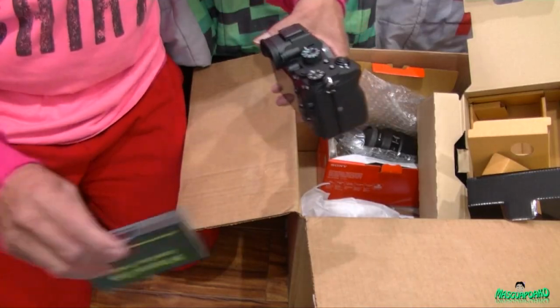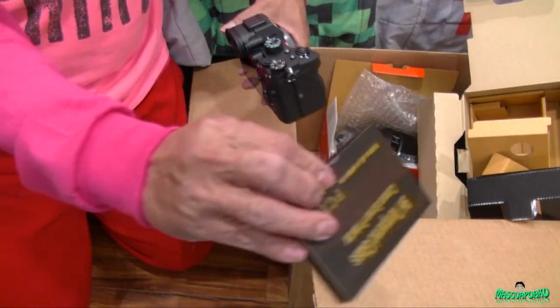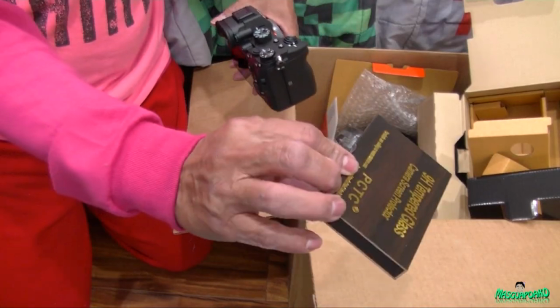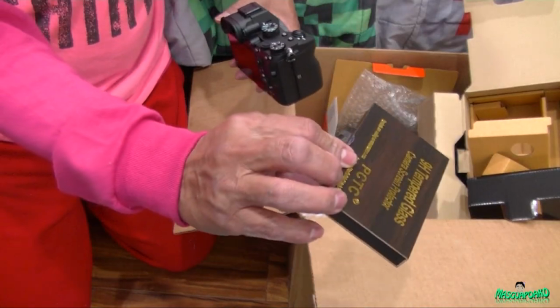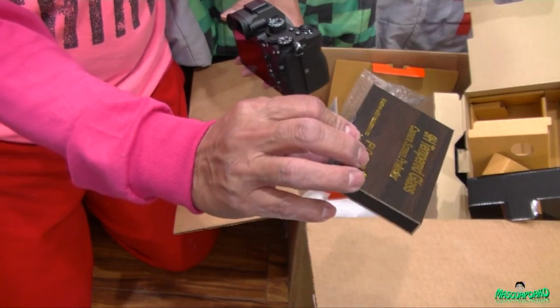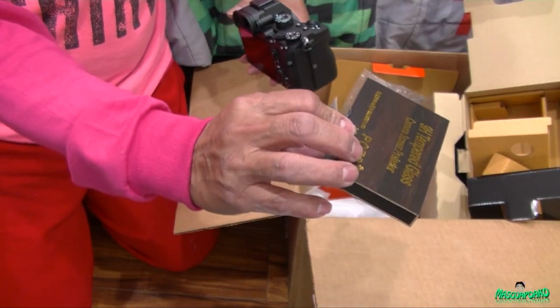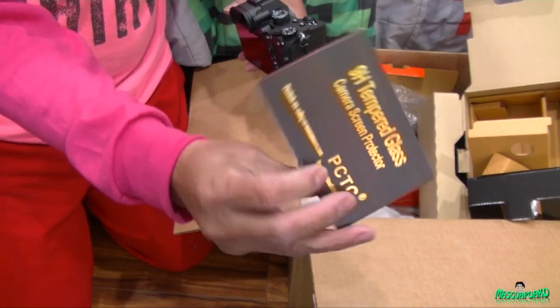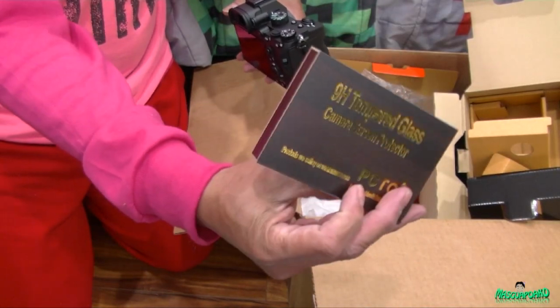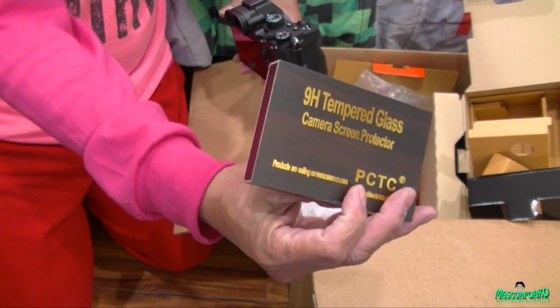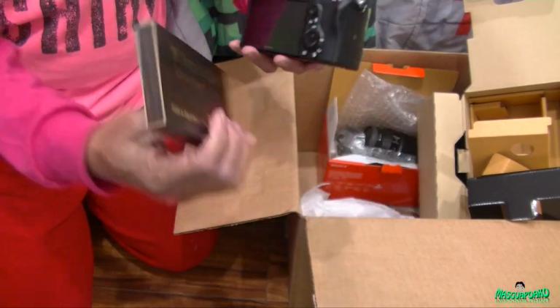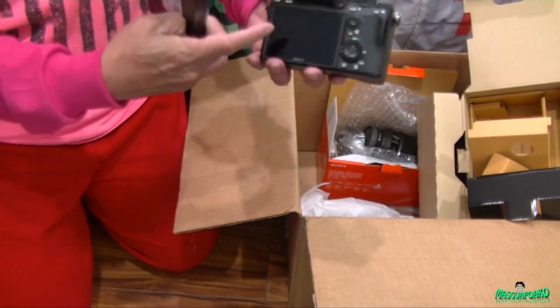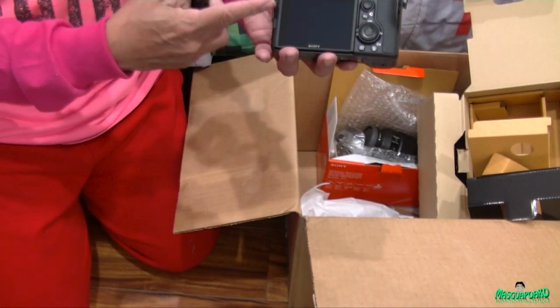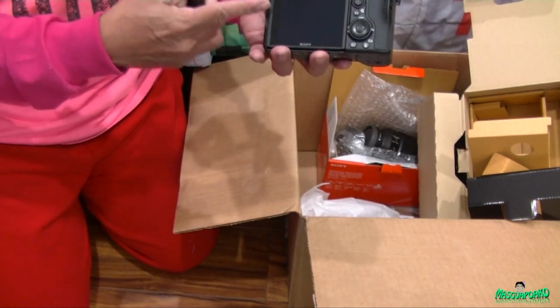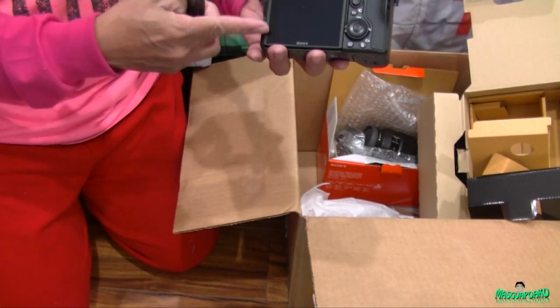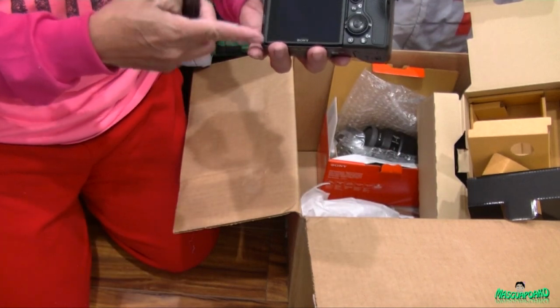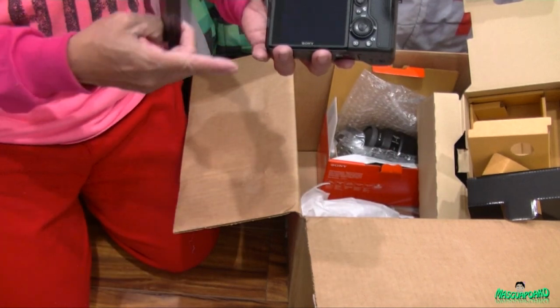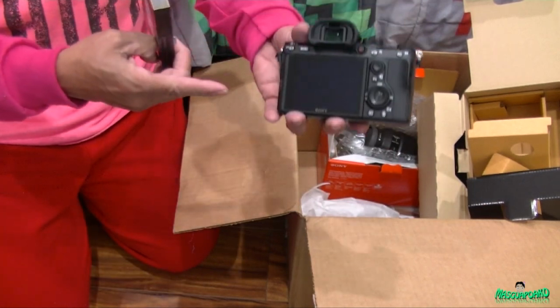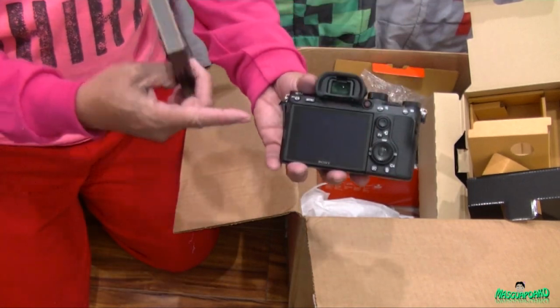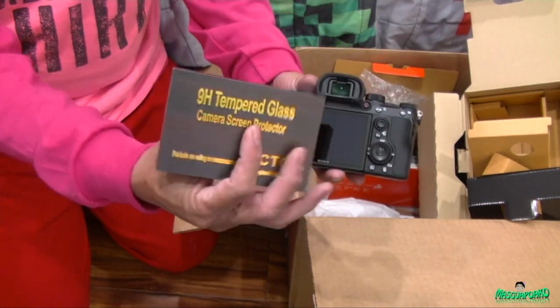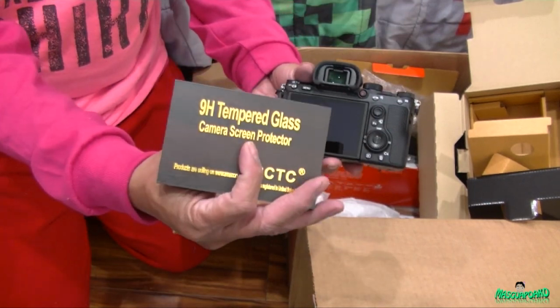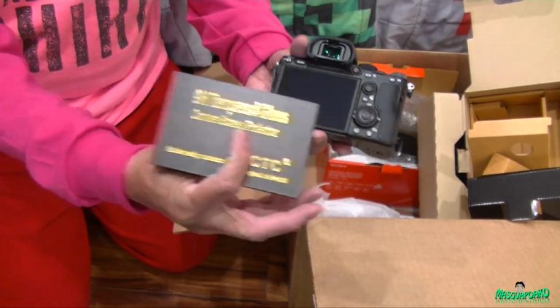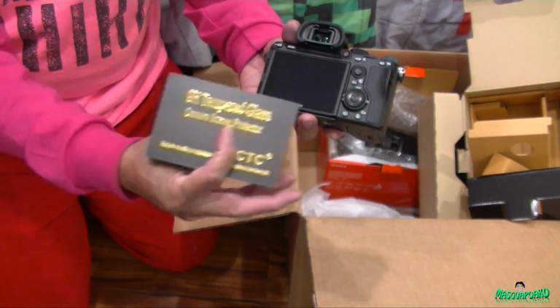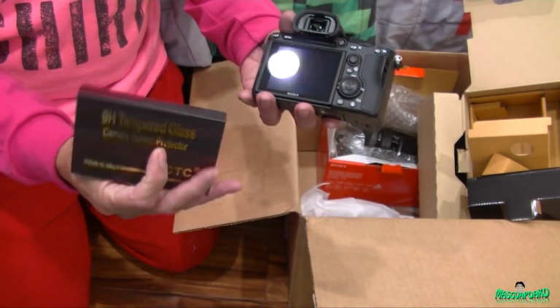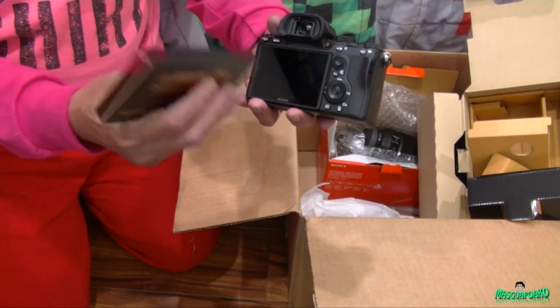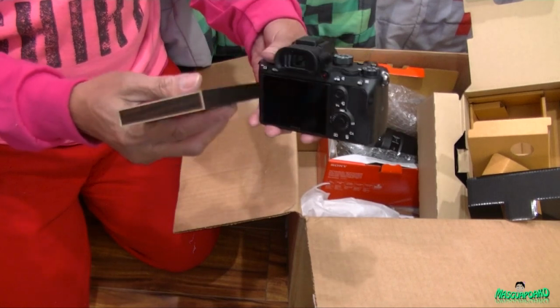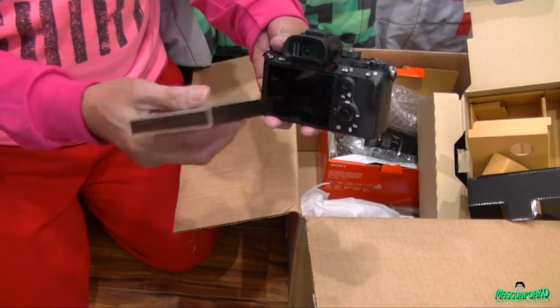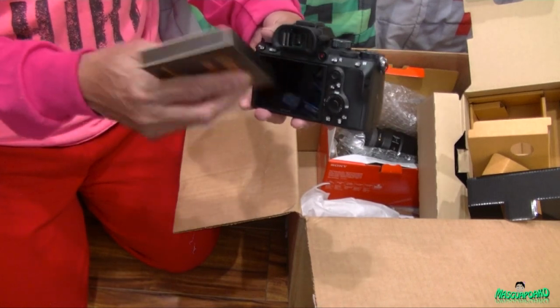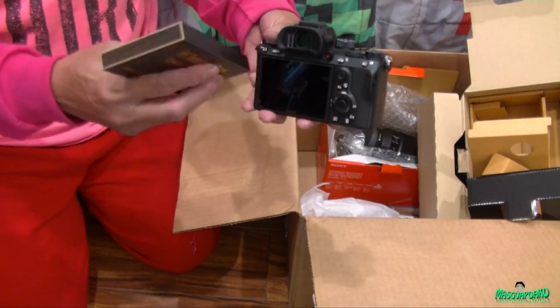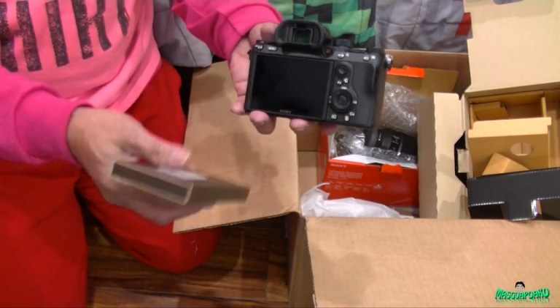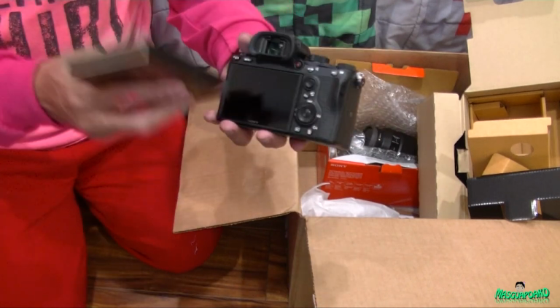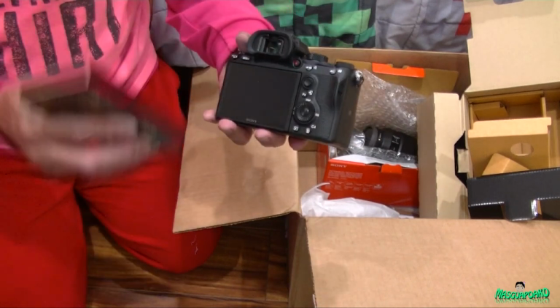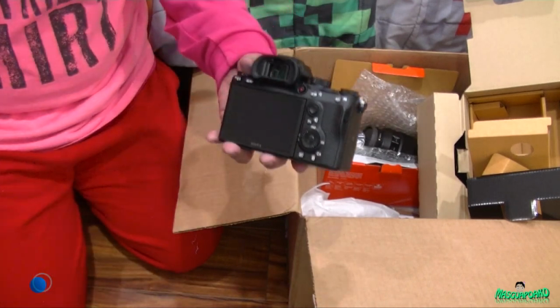I also bought a protective camera screen for the LCD because I don't want to crack that. I'm going to stick it on there just to ensure I can still see through the viewfinder.